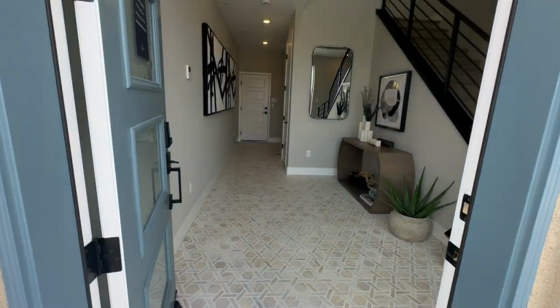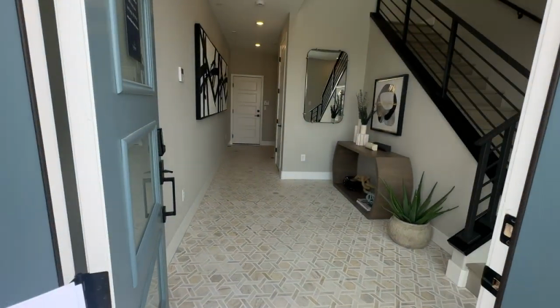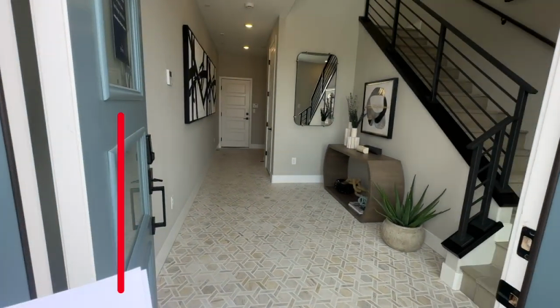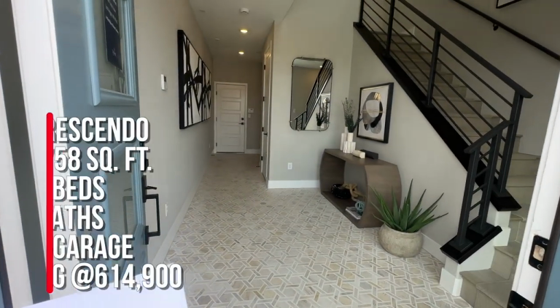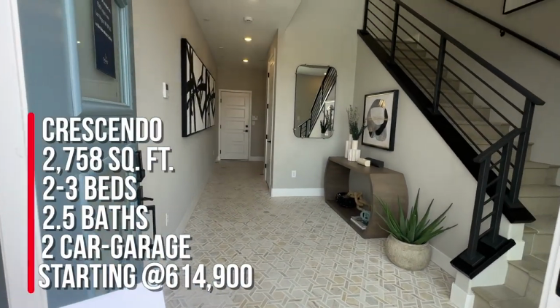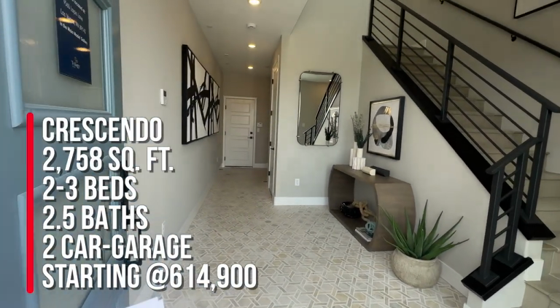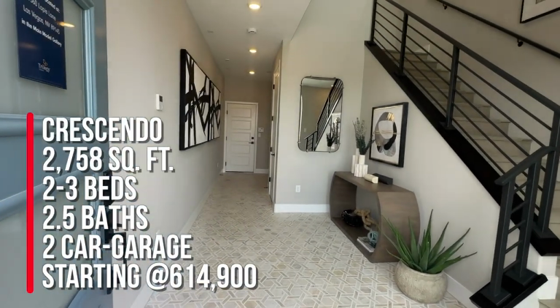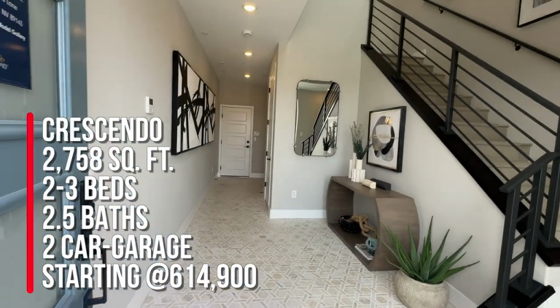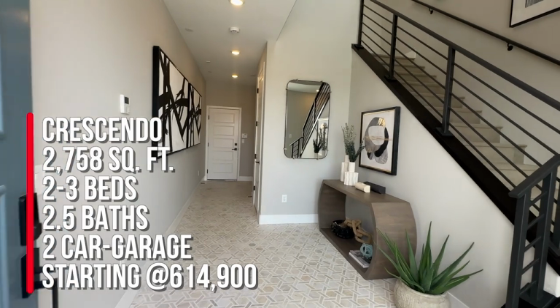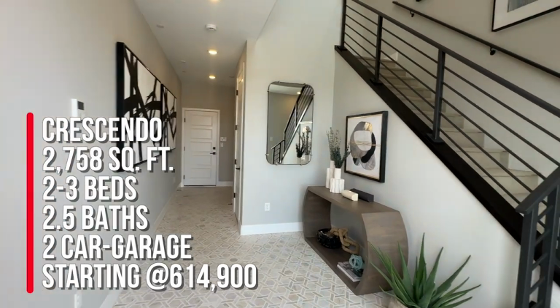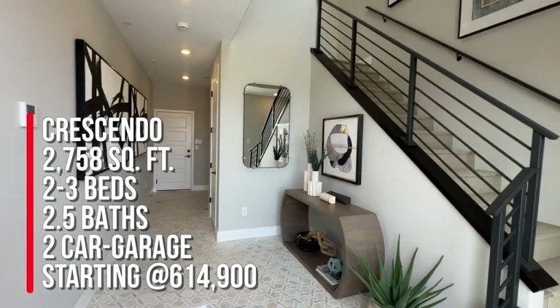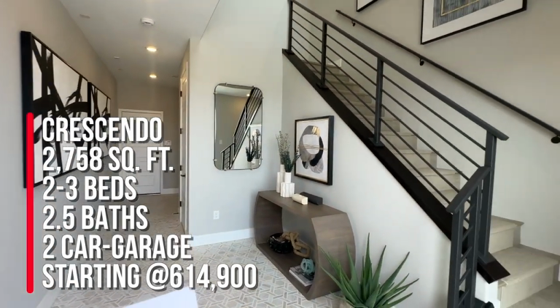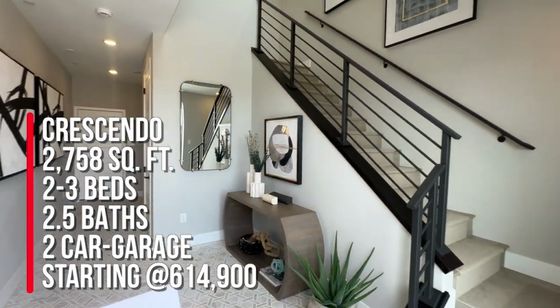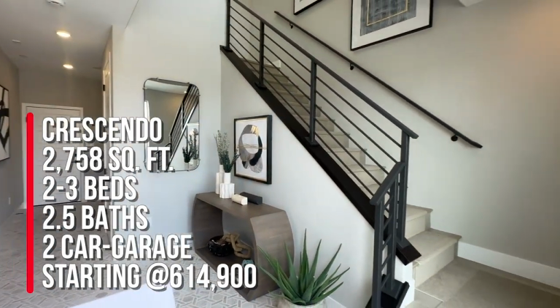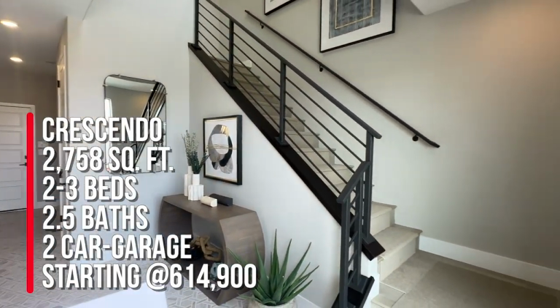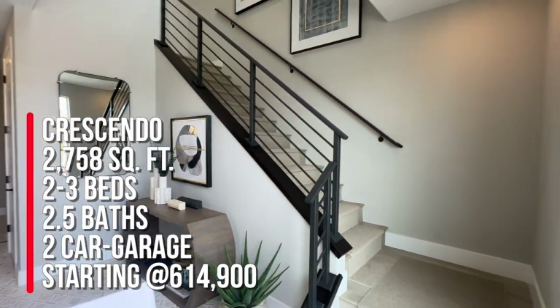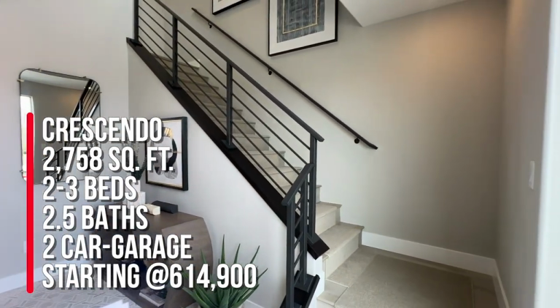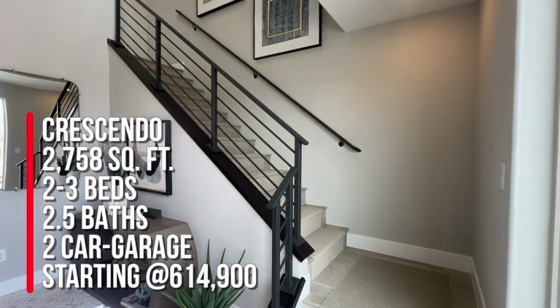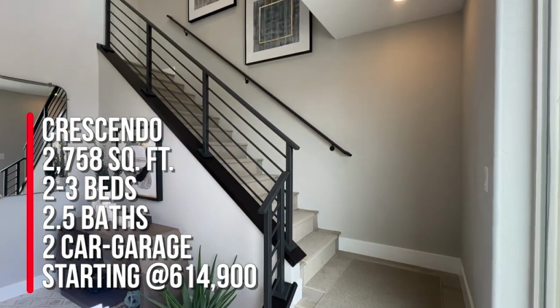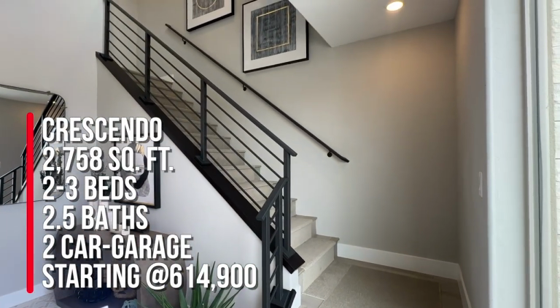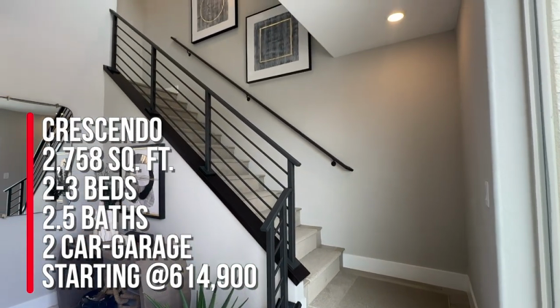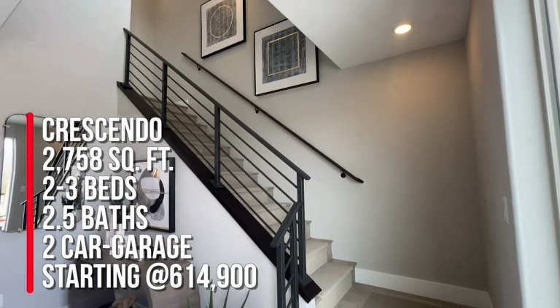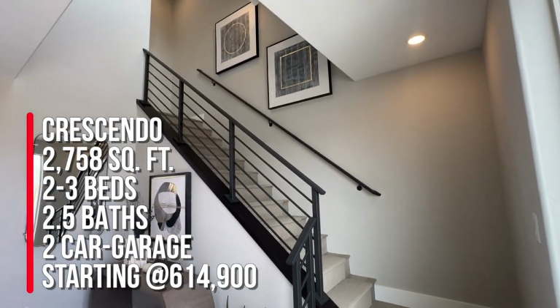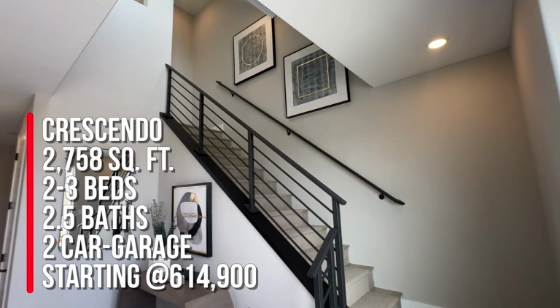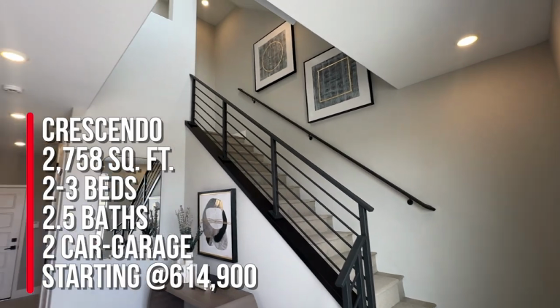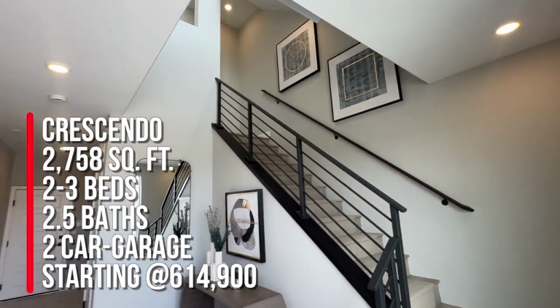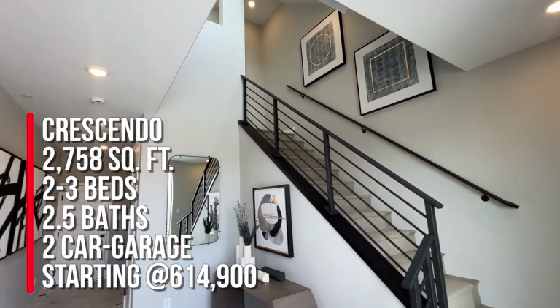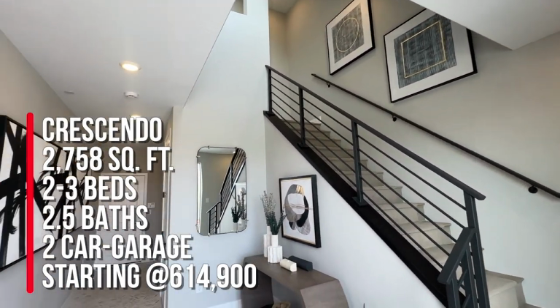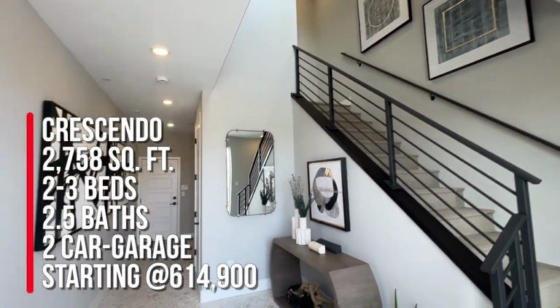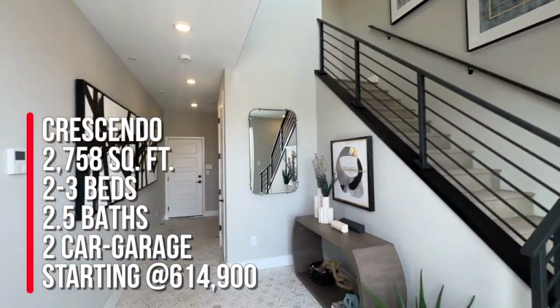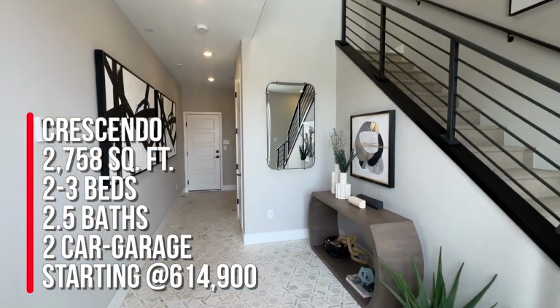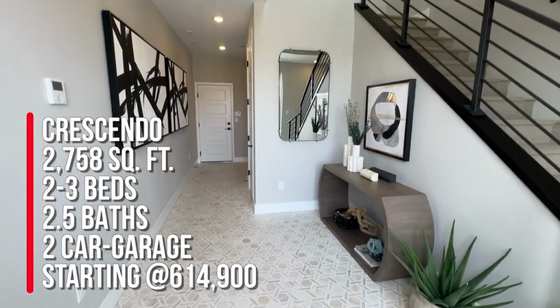So this is the Crescendo at 2,758 square feet with two bedrooms, two and a half baths, and a den plus a two-car garage. Base price starting at $614,900.